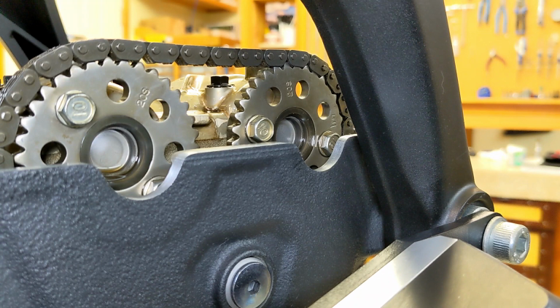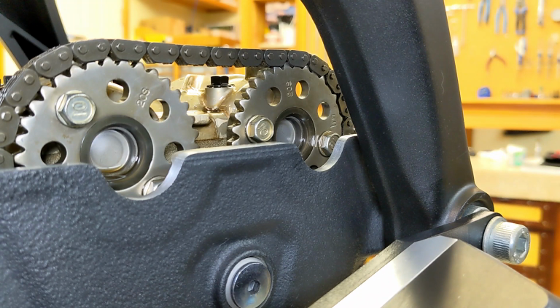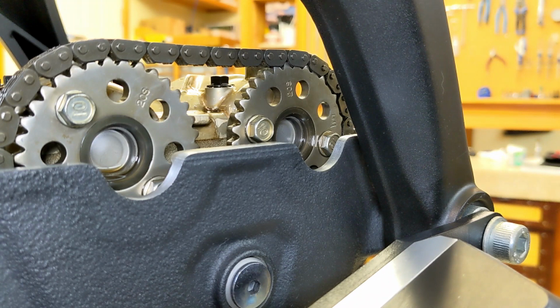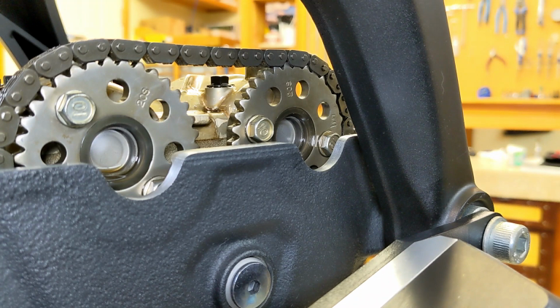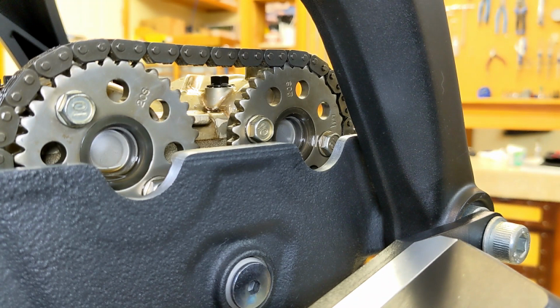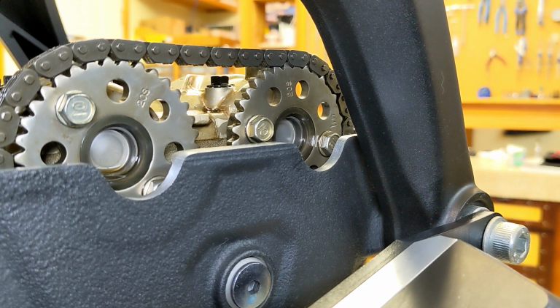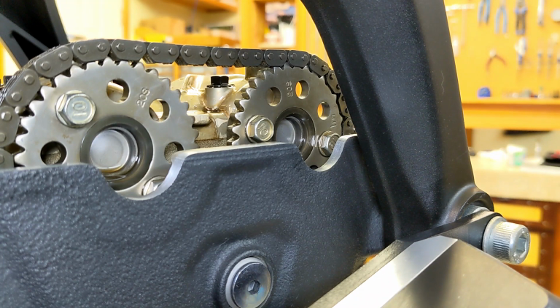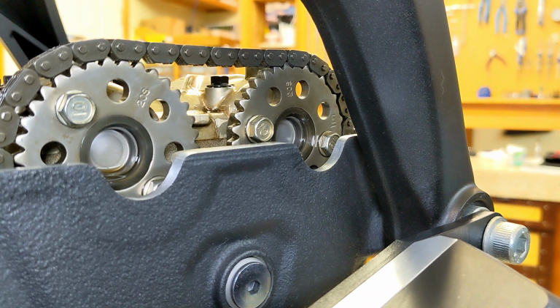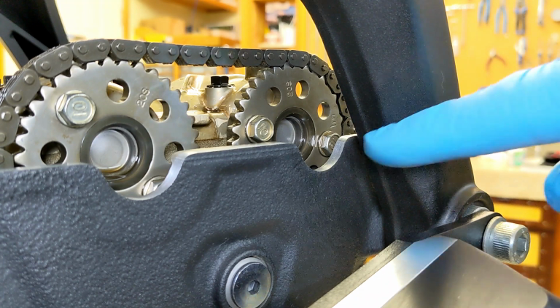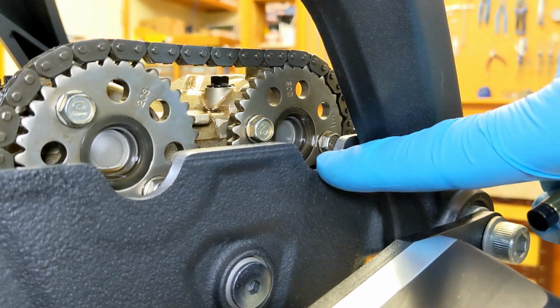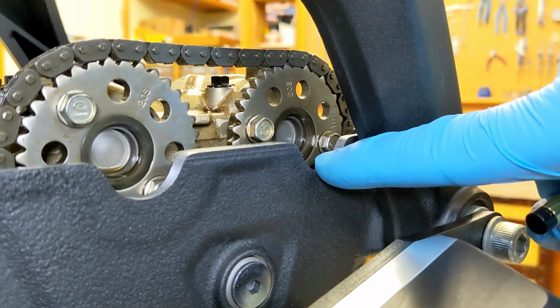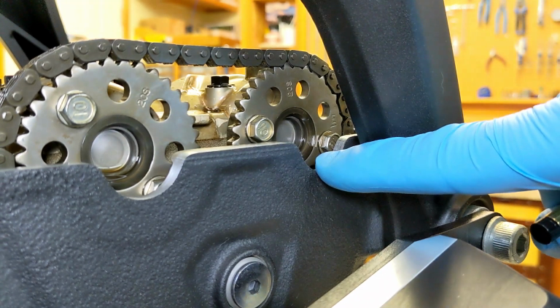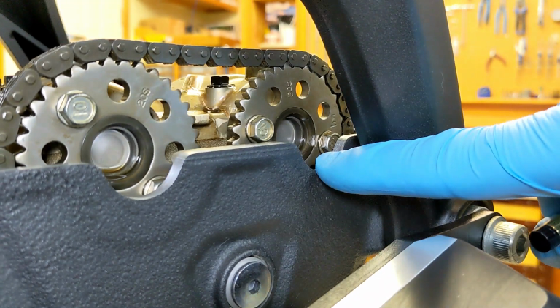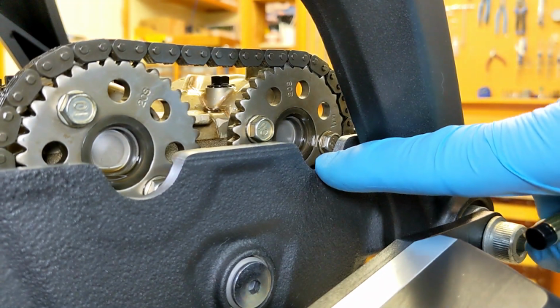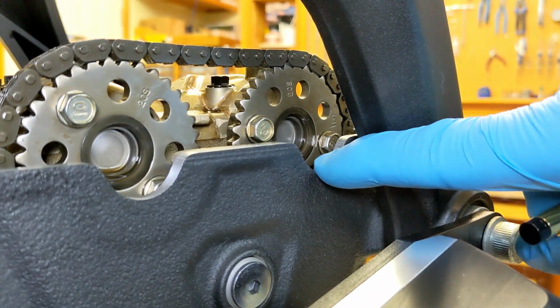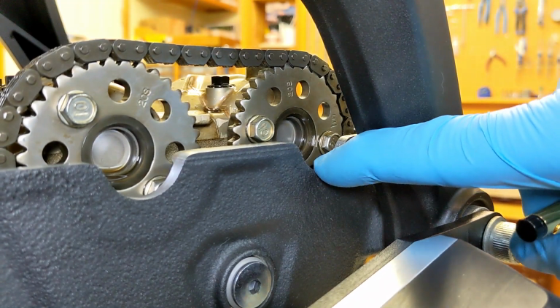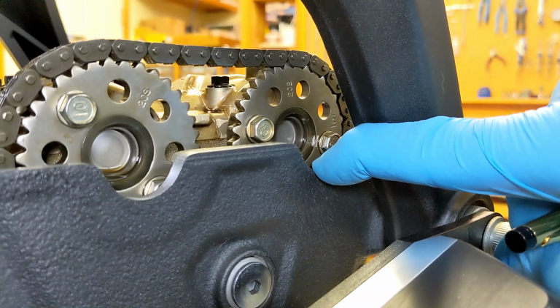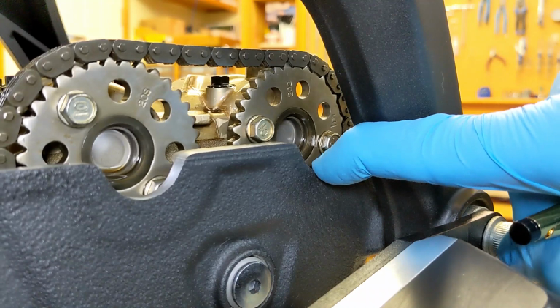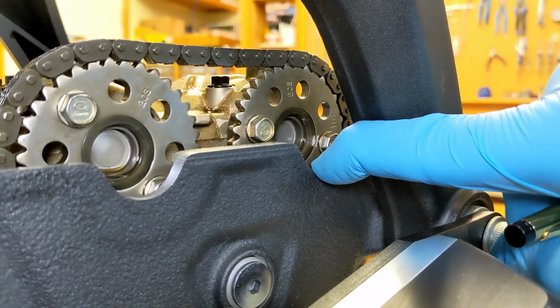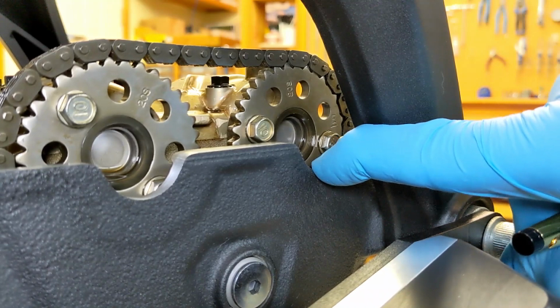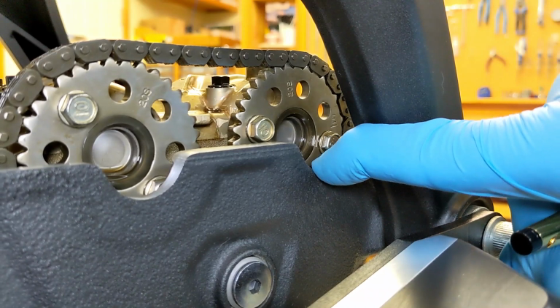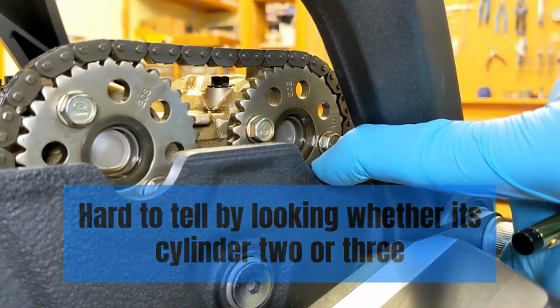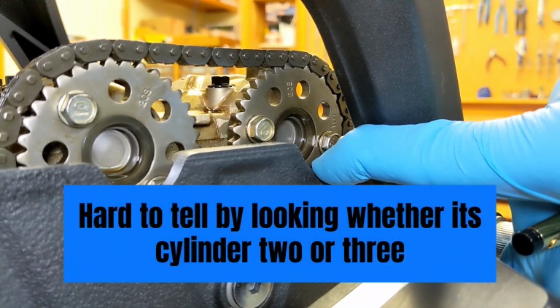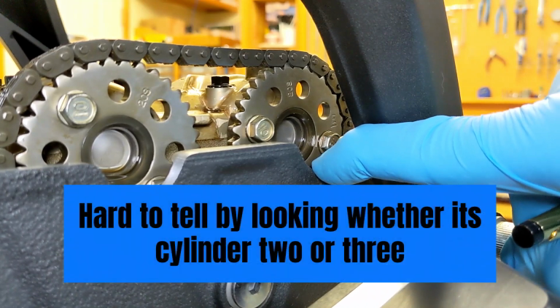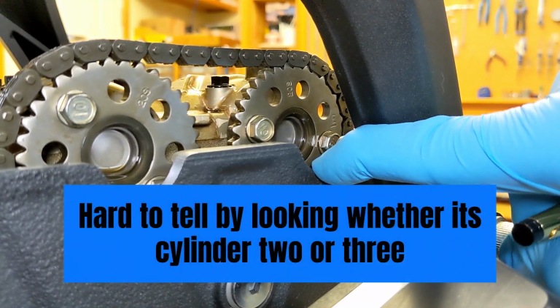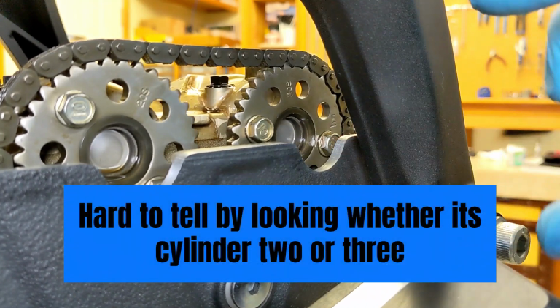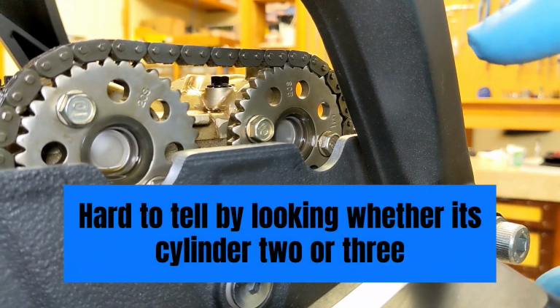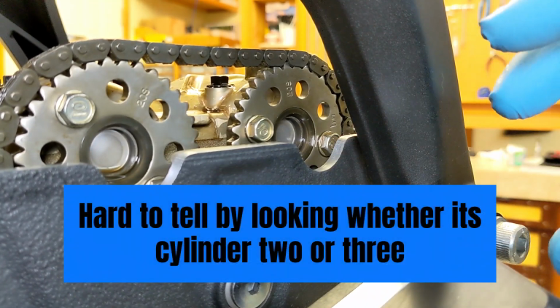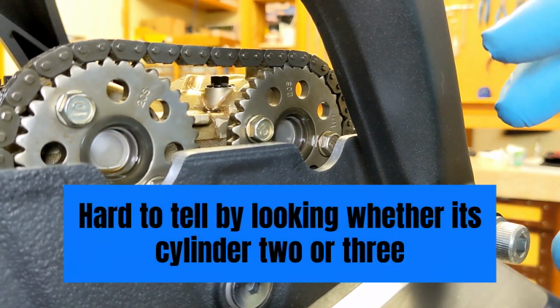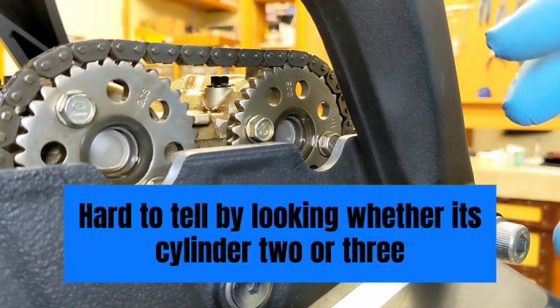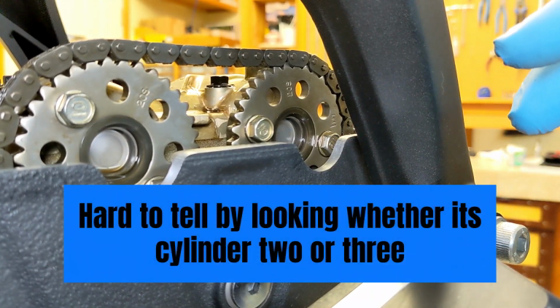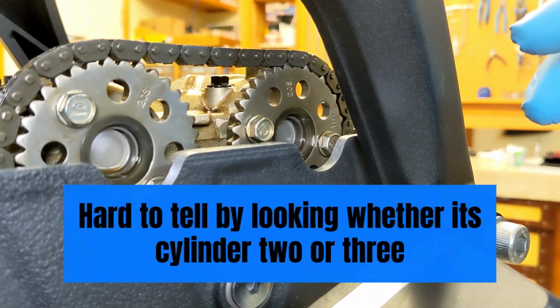You can see from the previous shot in this video that the dot wasn't lined up anymore. So on the exhaust cam, one of the valves is pushing up on one of the cam lobes and causing it to rotate like that.